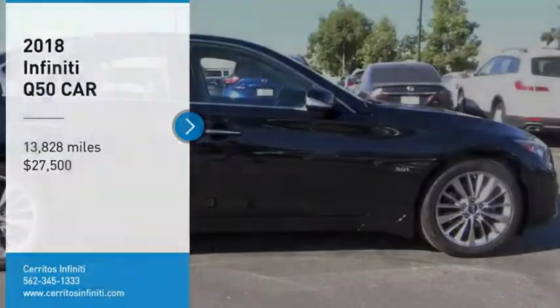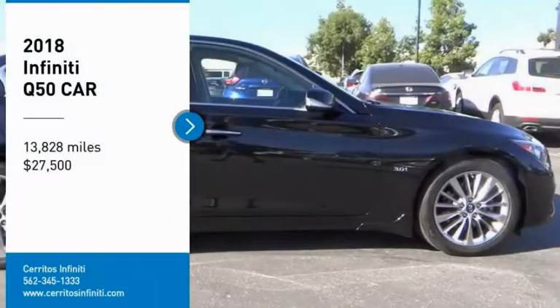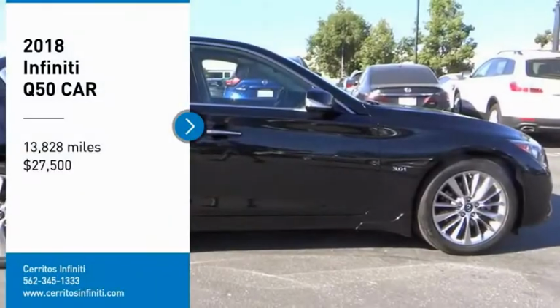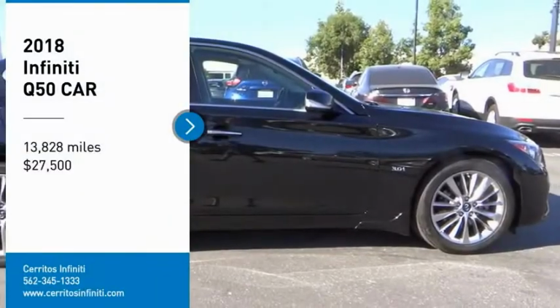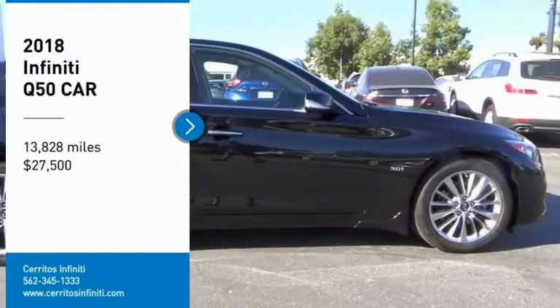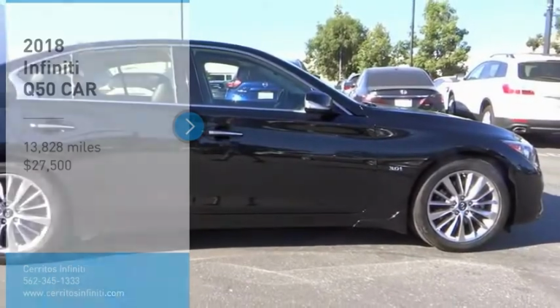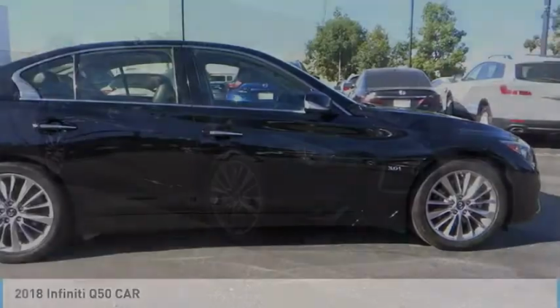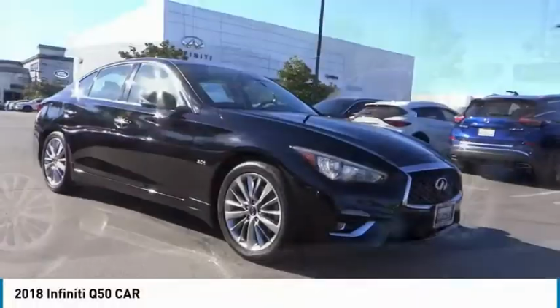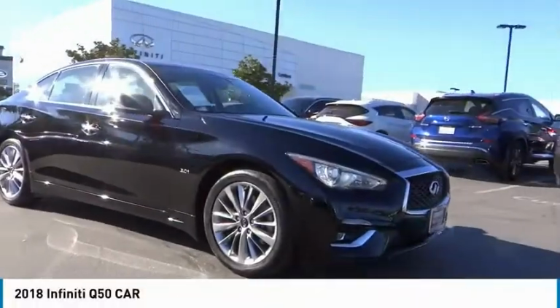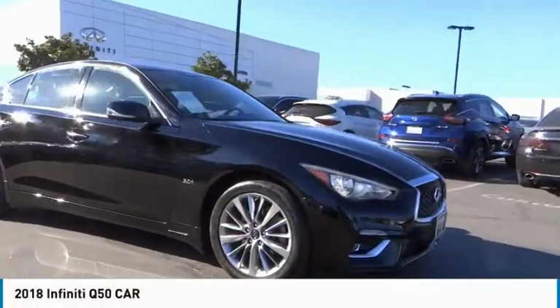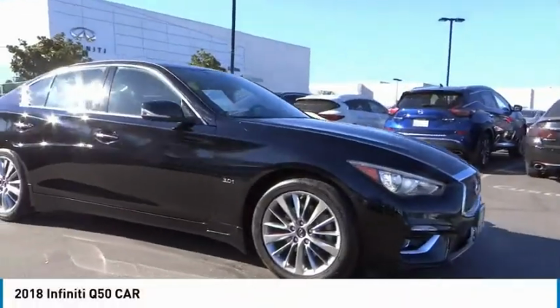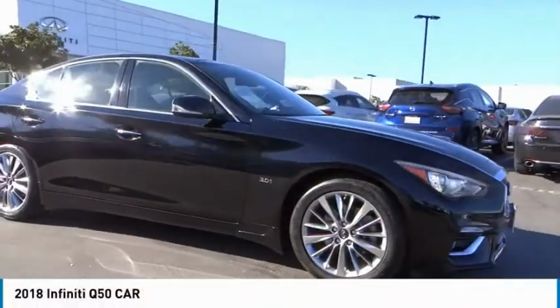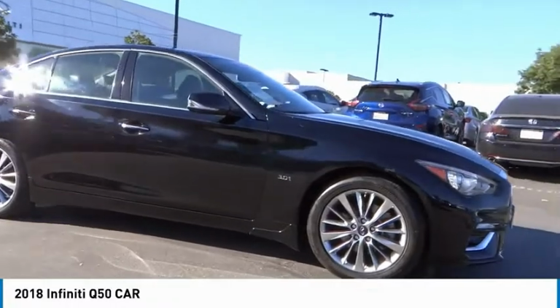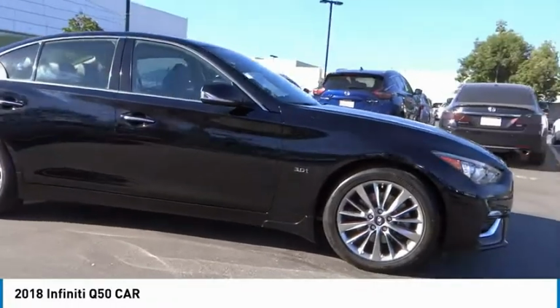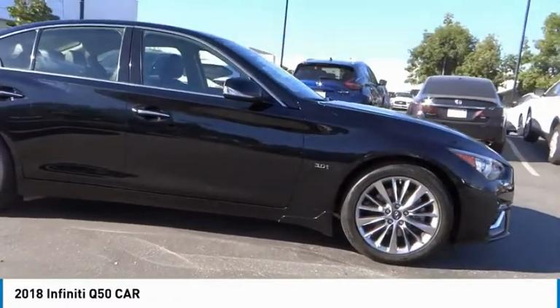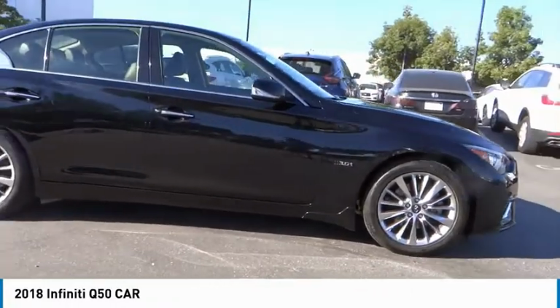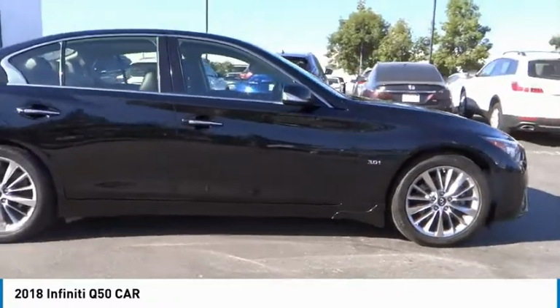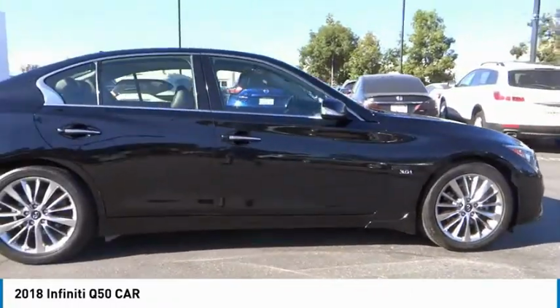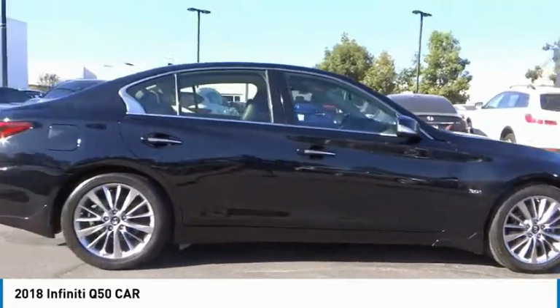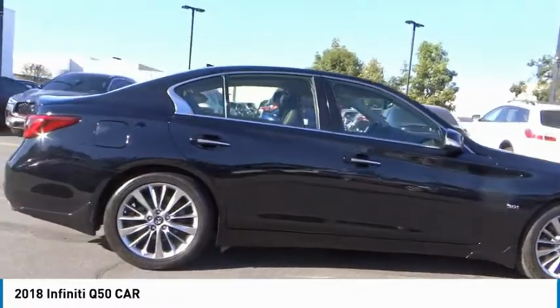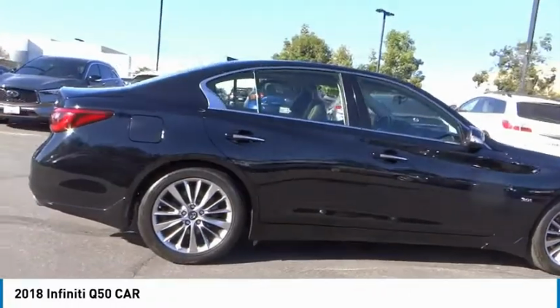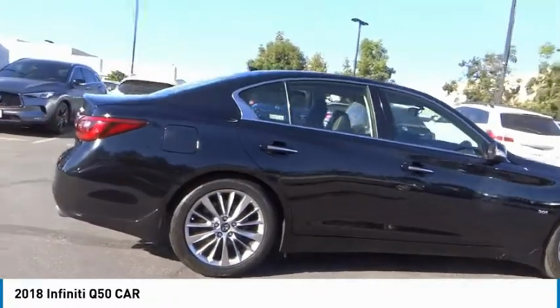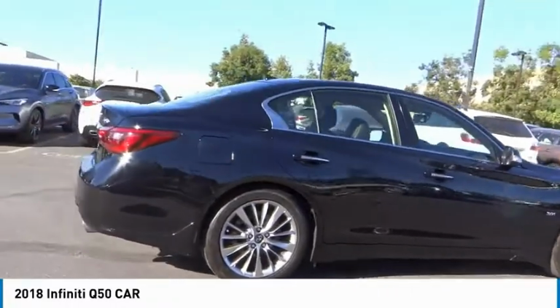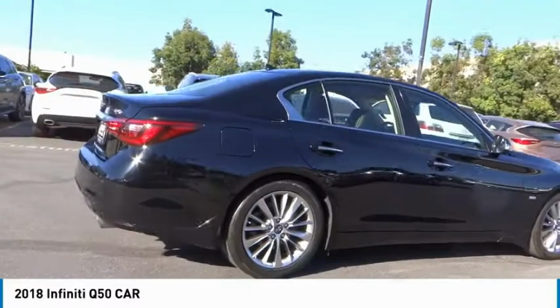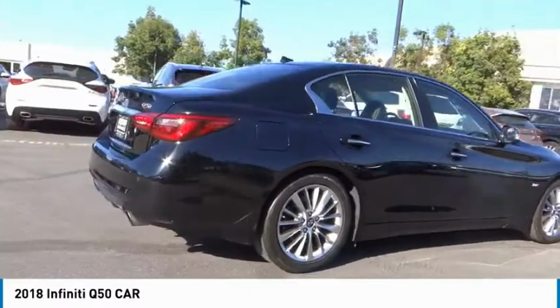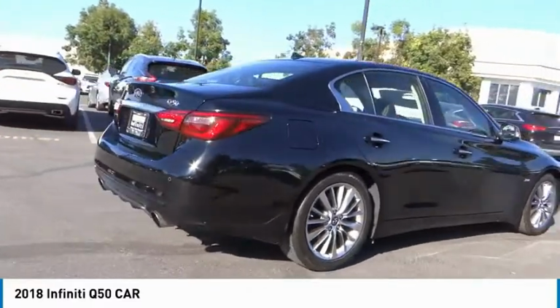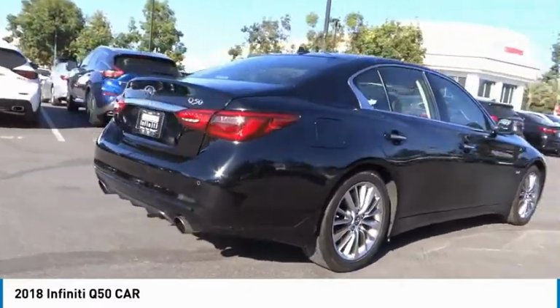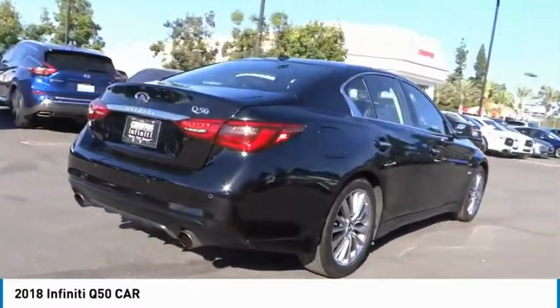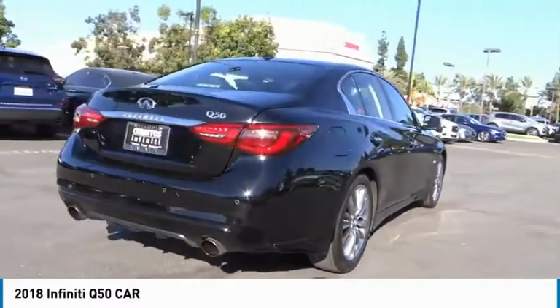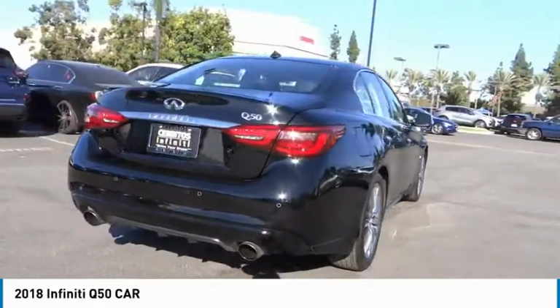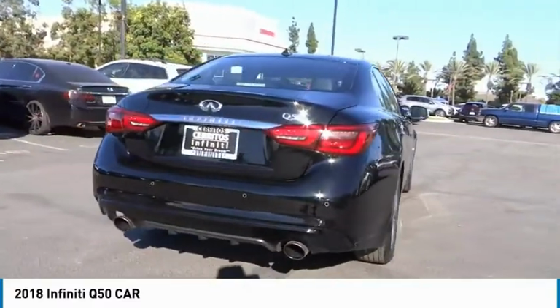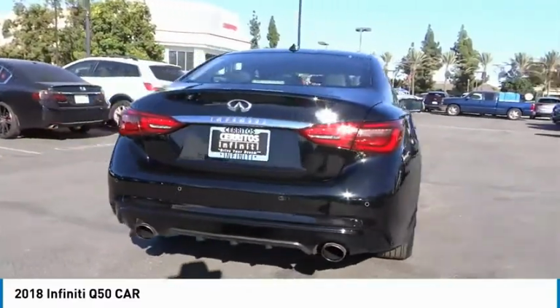Stop by and take a look at the 2018 Infiniti Q50. The Q50 has elevated design expression by breaking all the design rules. Along with the signature appearance, it also comes with power.